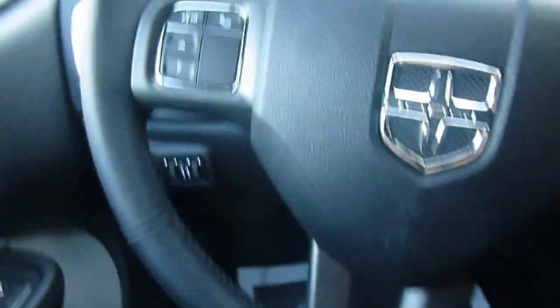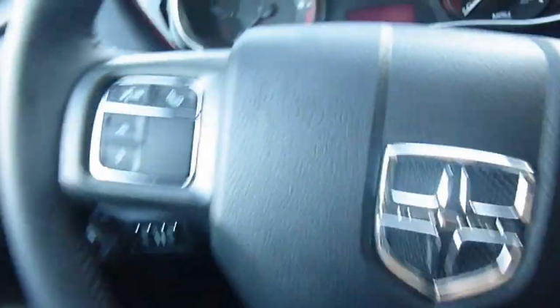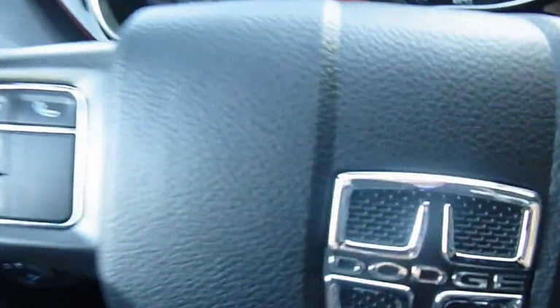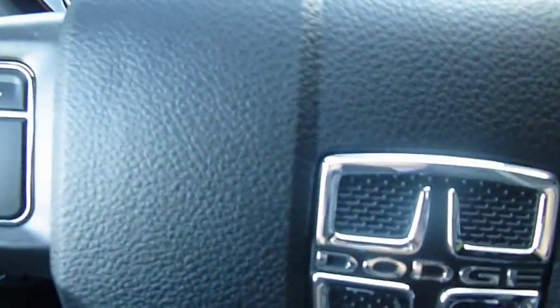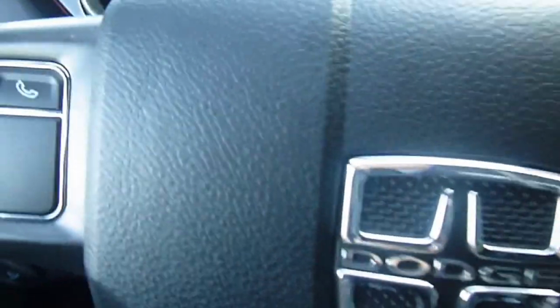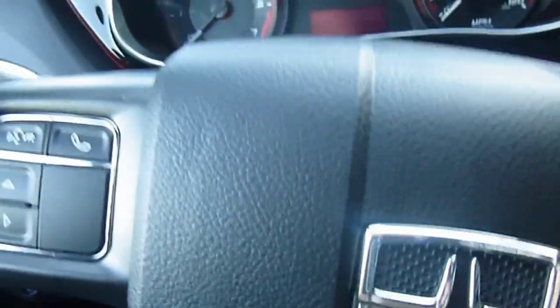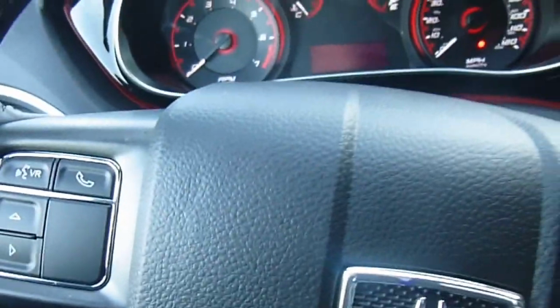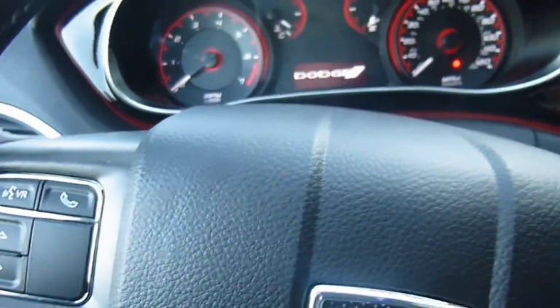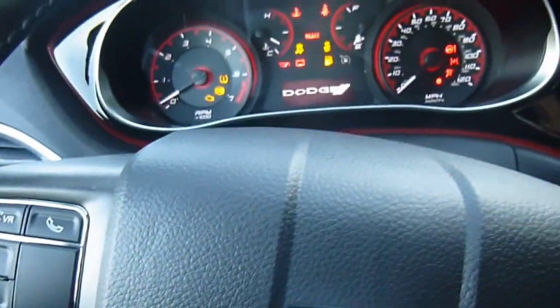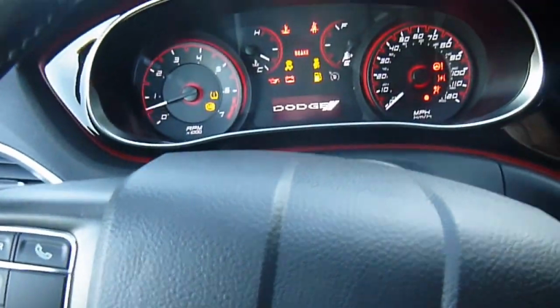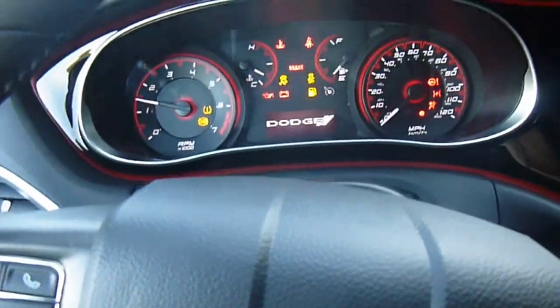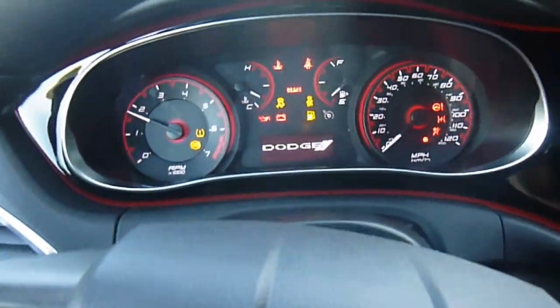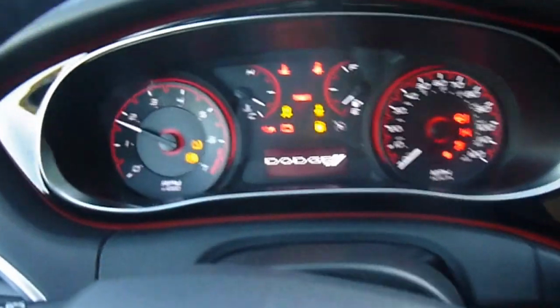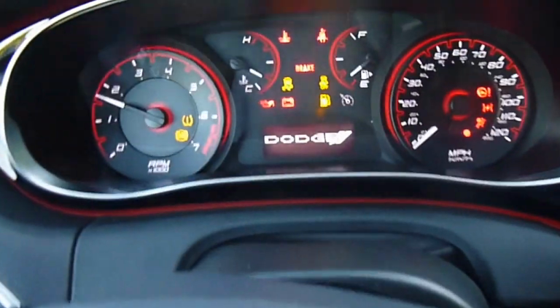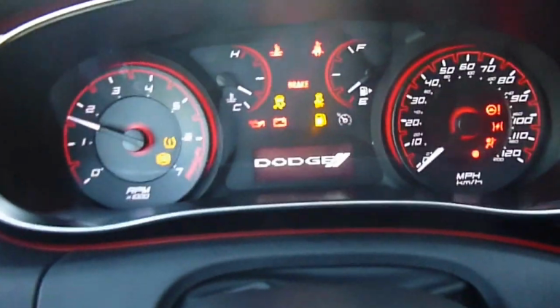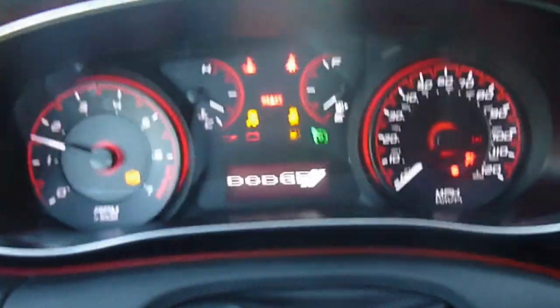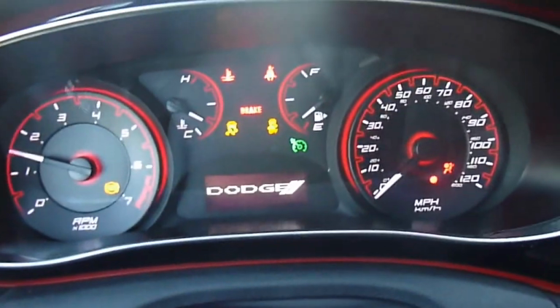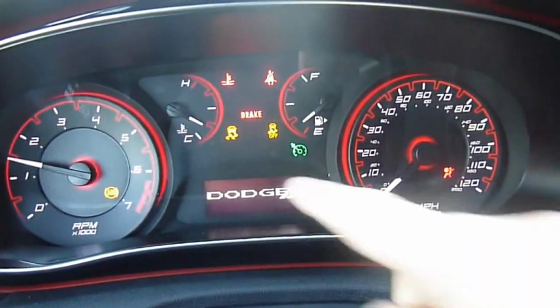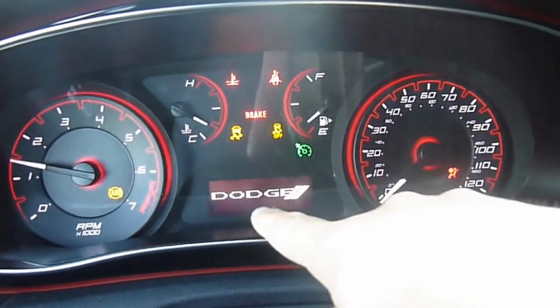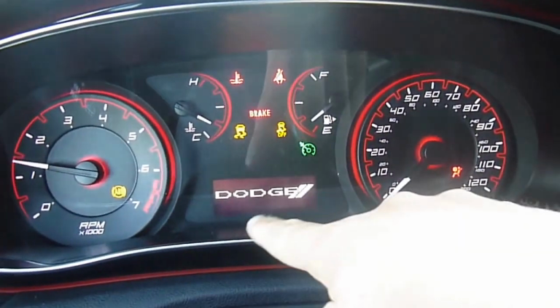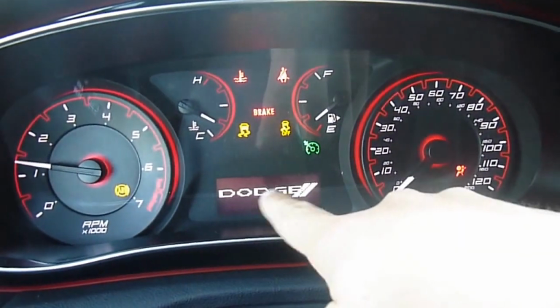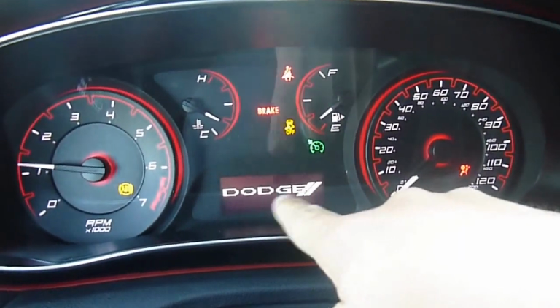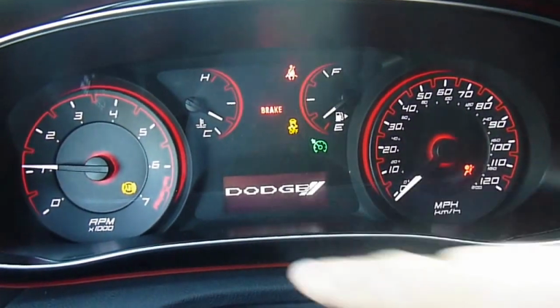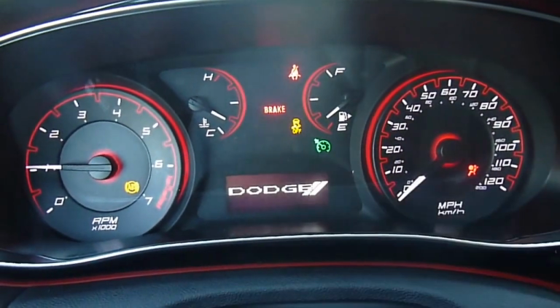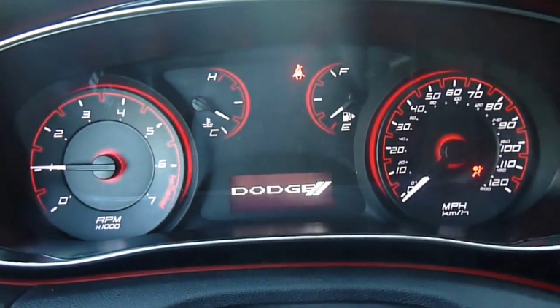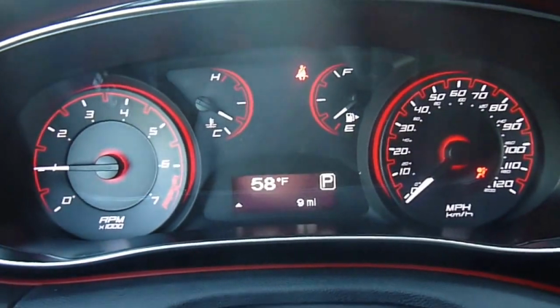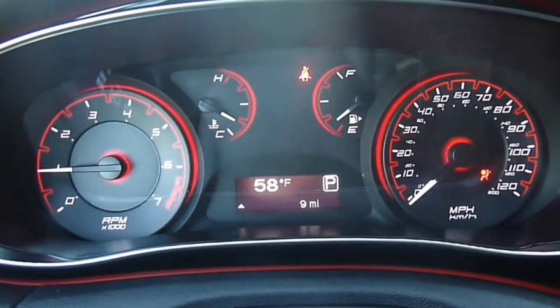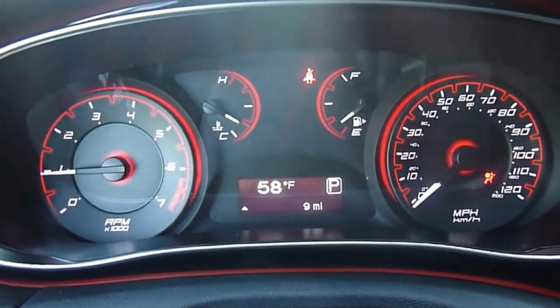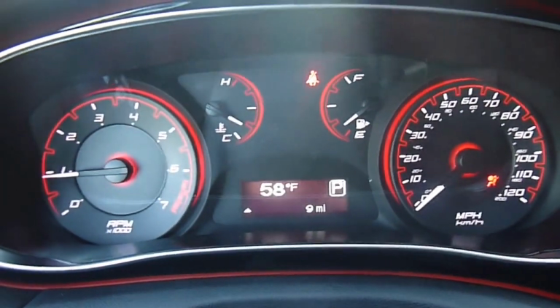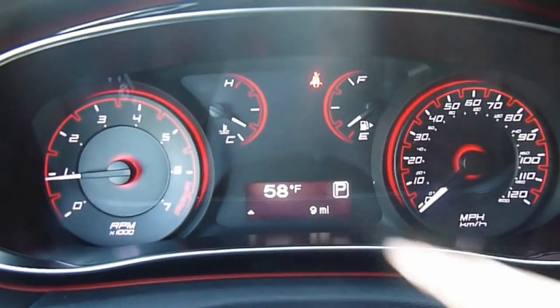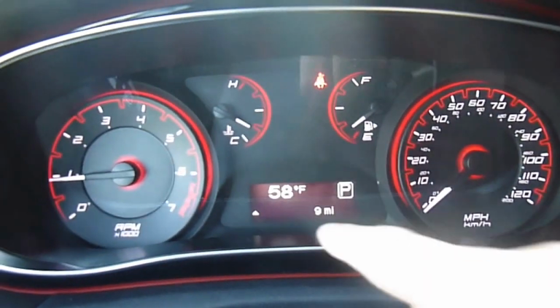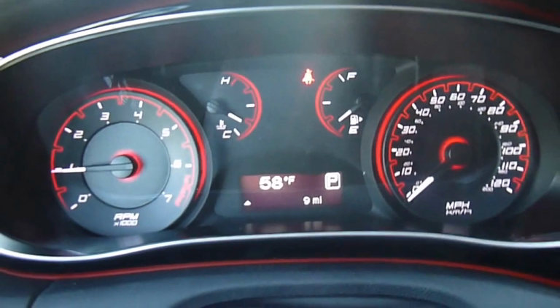I'm going to go ahead and start this up so you can see everything on and running. This is what your dash looks like — there's a little bit of a digital display right there.